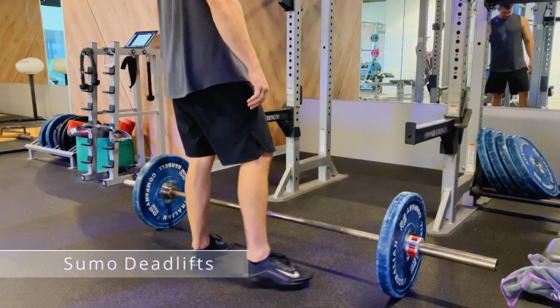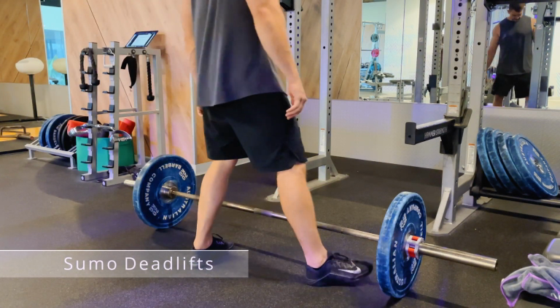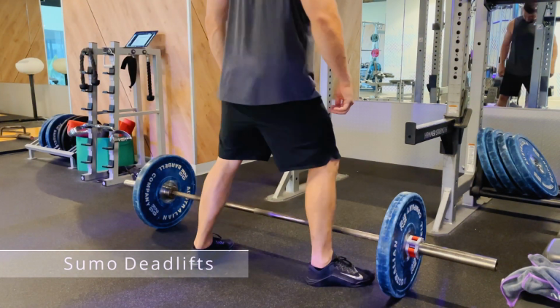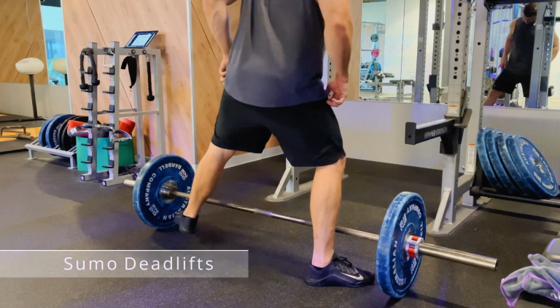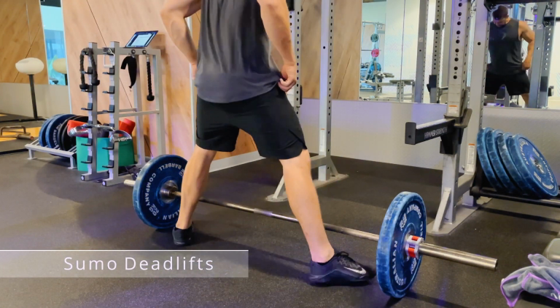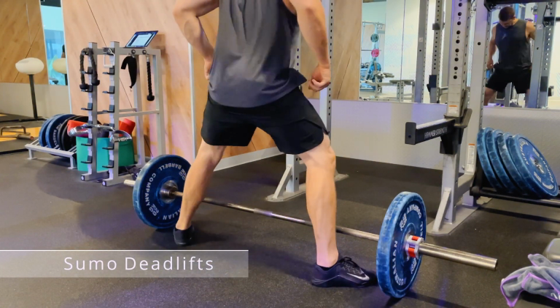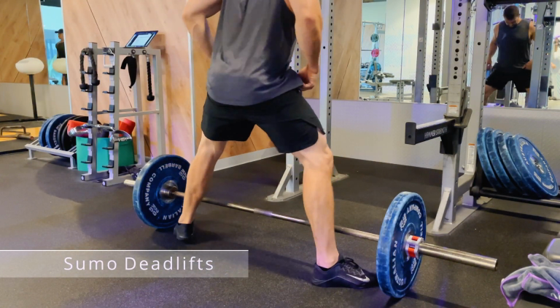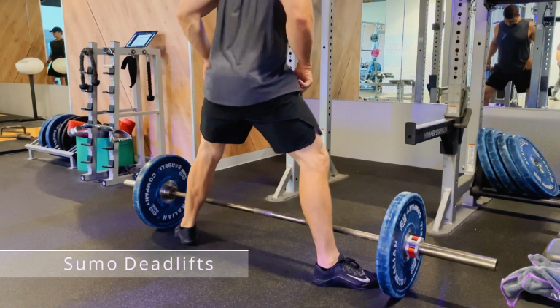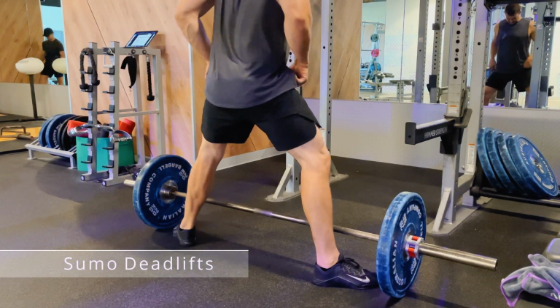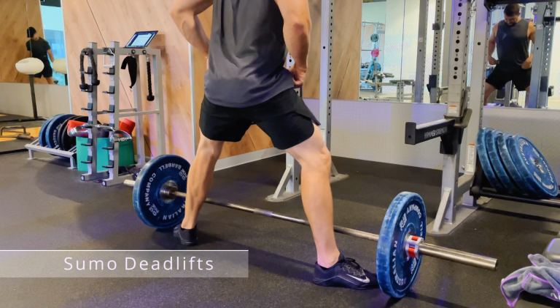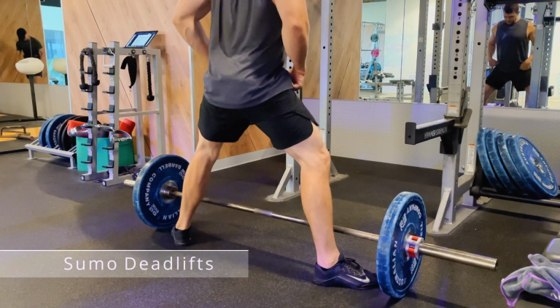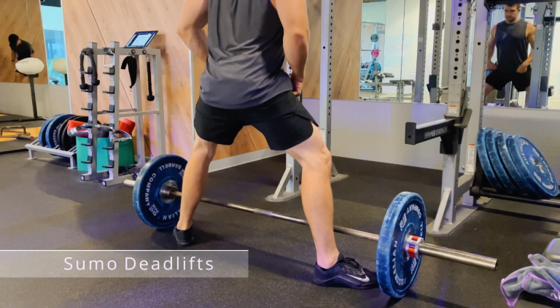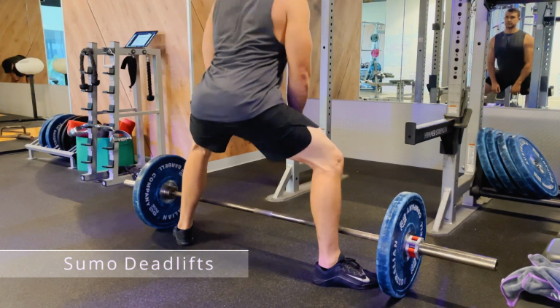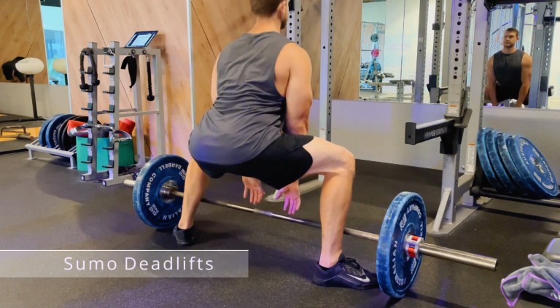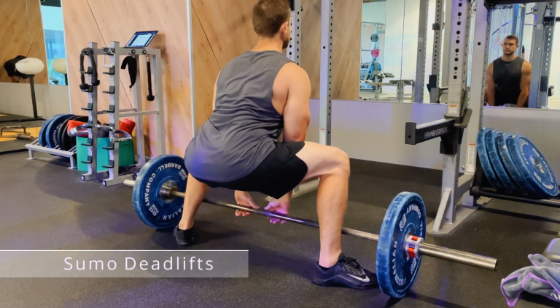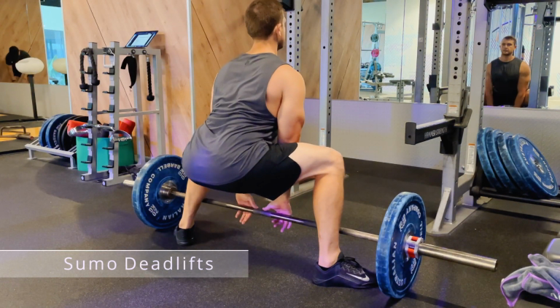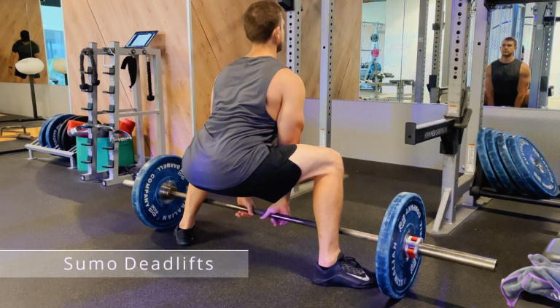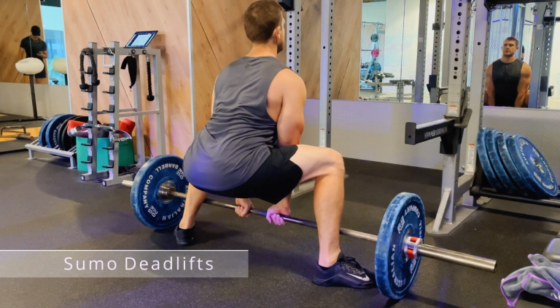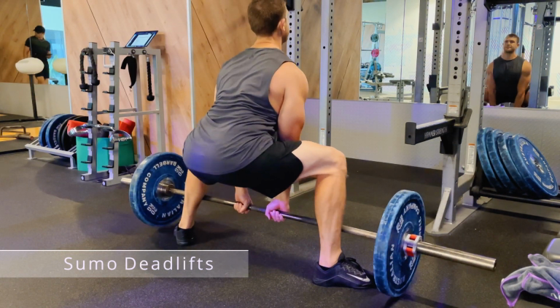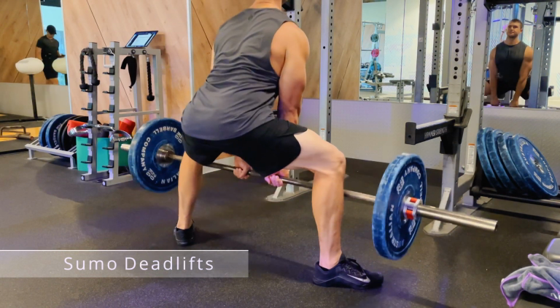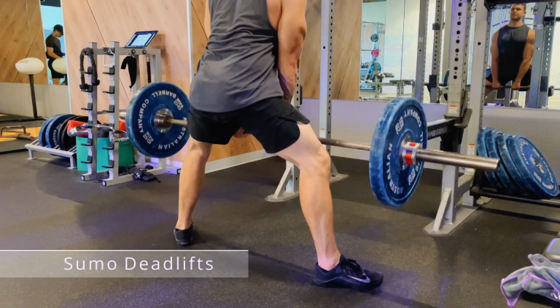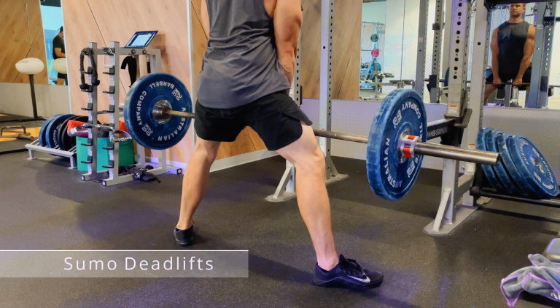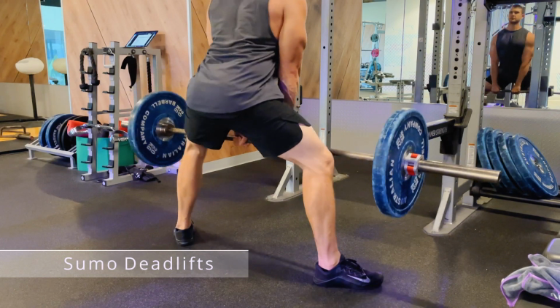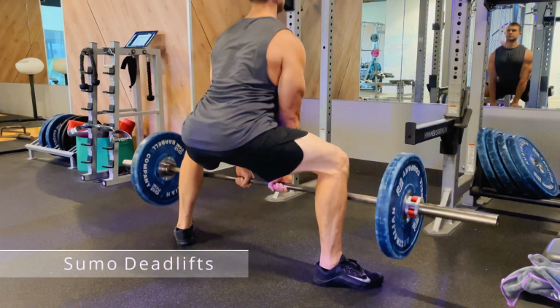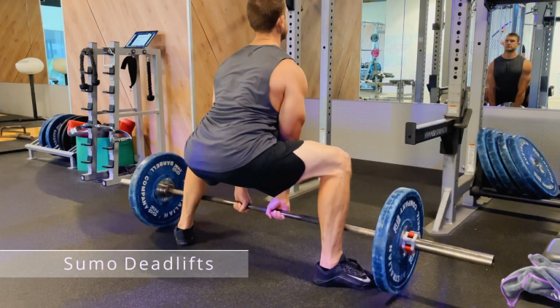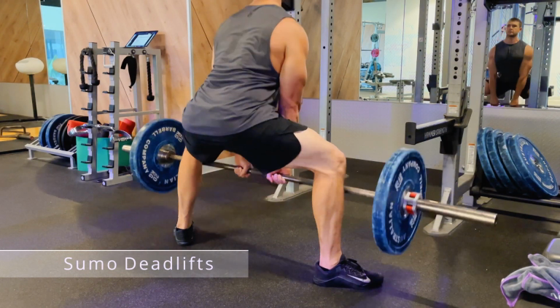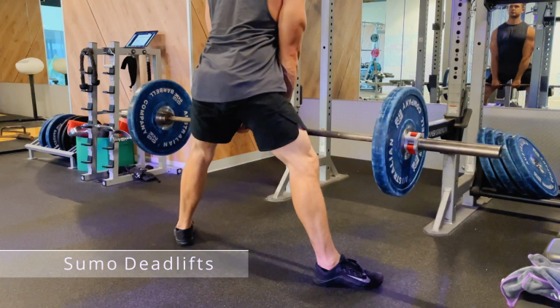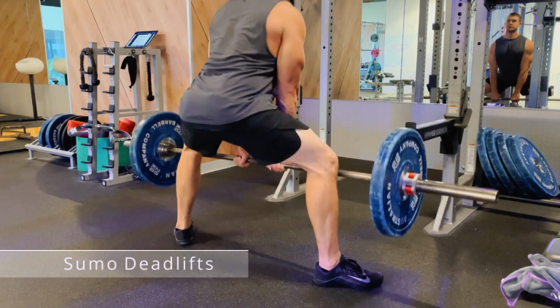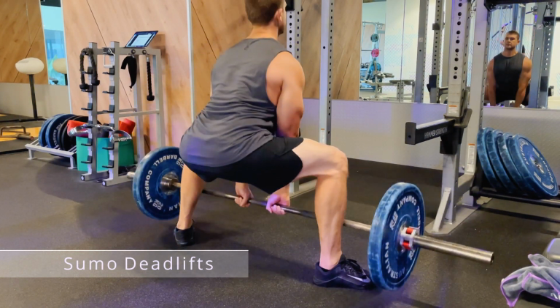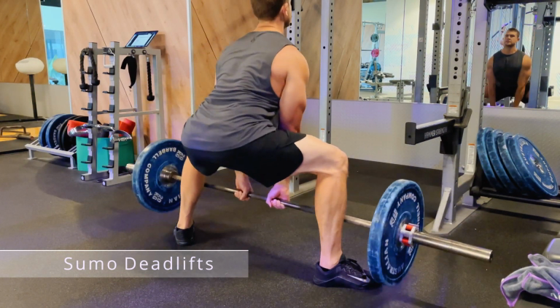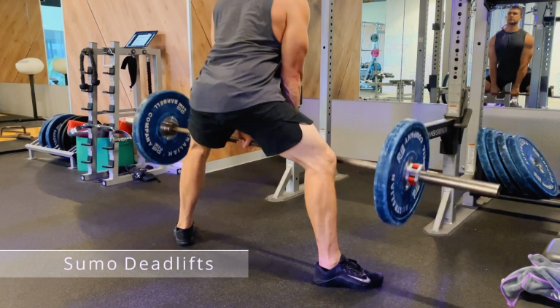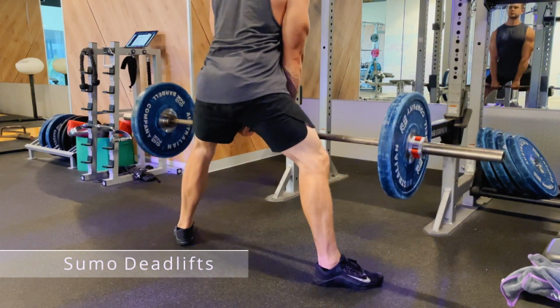Sumo deadlifts are performed with an Olympic bar flat on the ground. You want to get your legs quite close to the bar, and I like to point them out at a fairly decent angle. Your legs should be somewhere near the notches located on the Olympic bar.